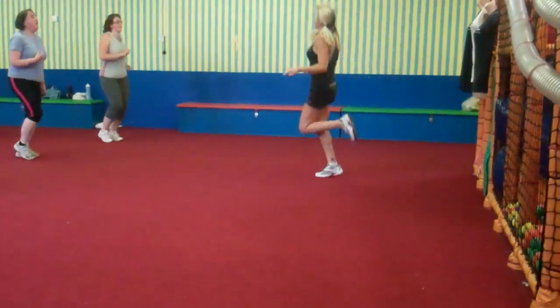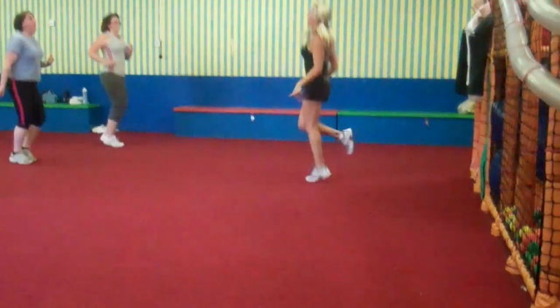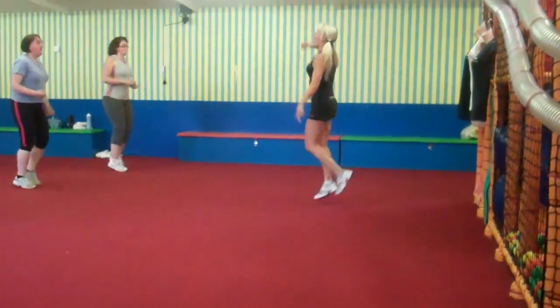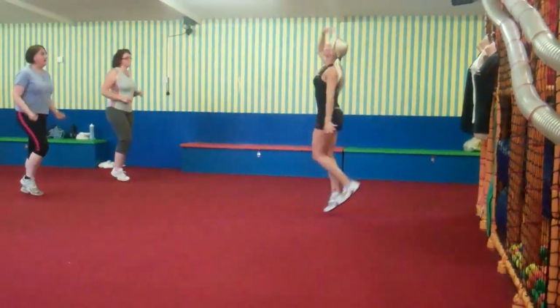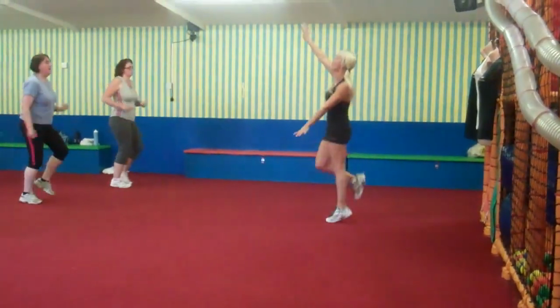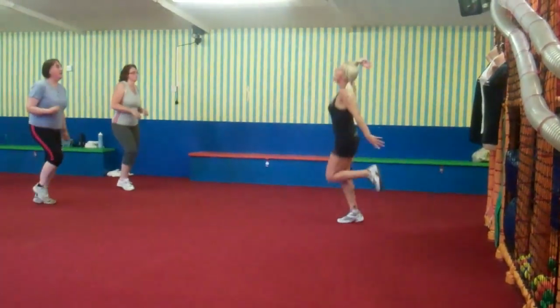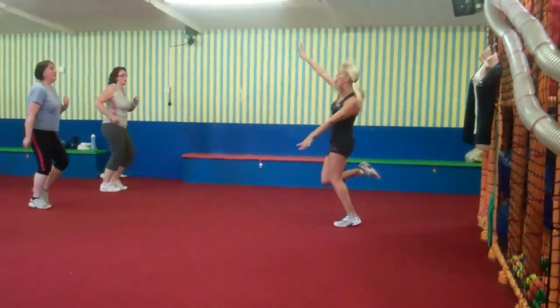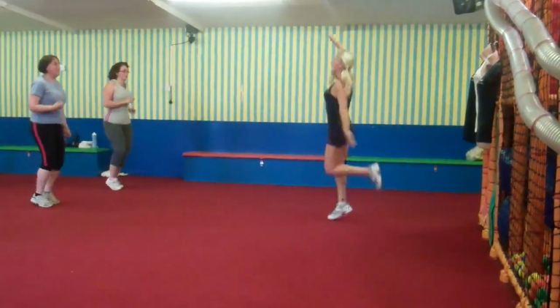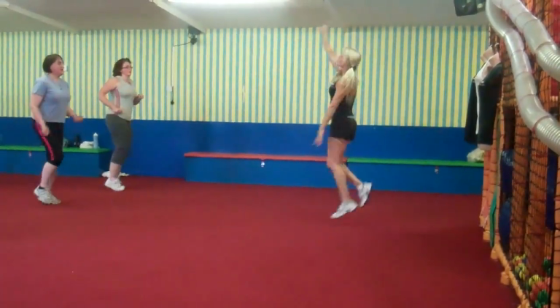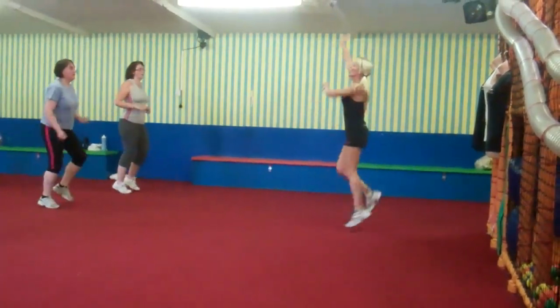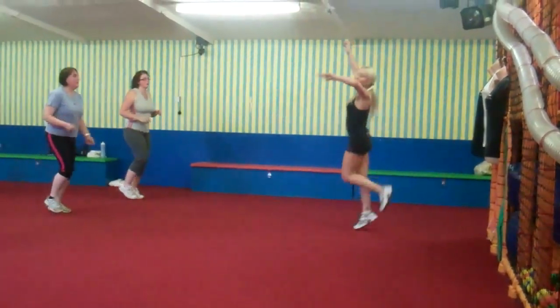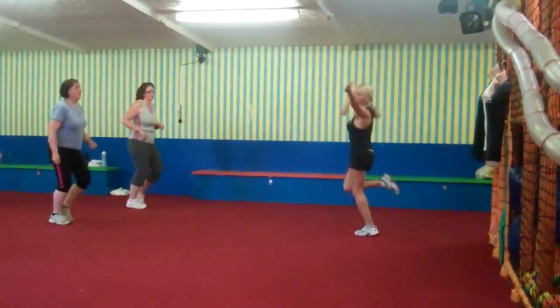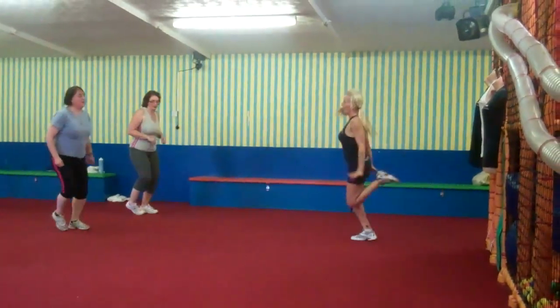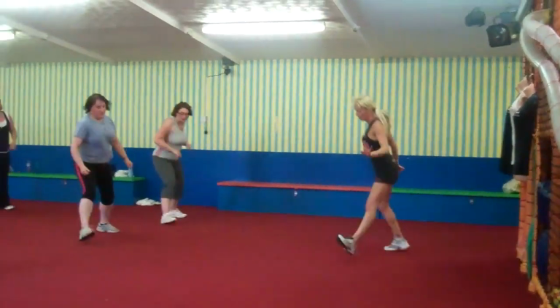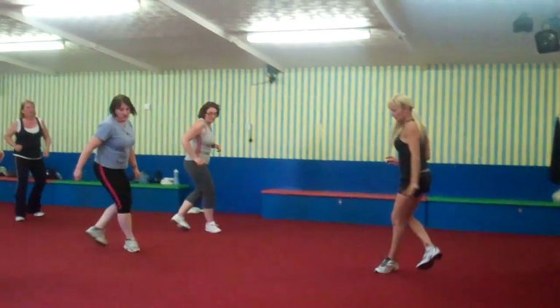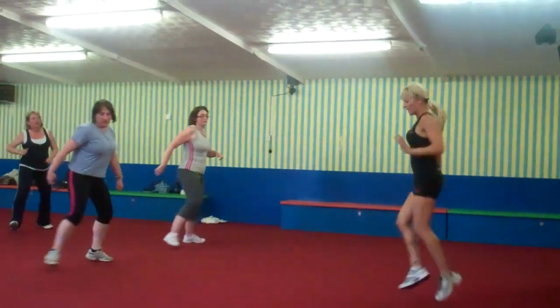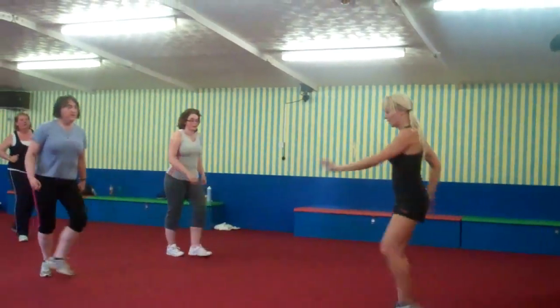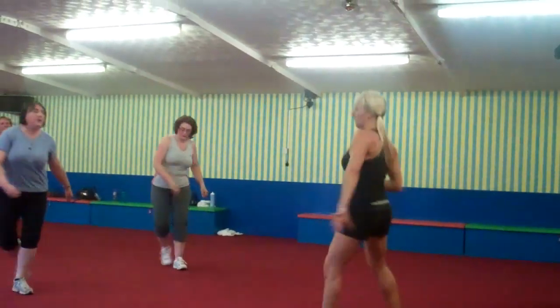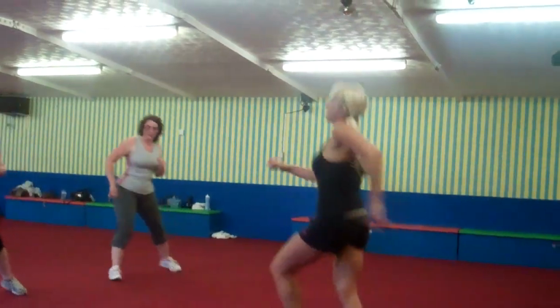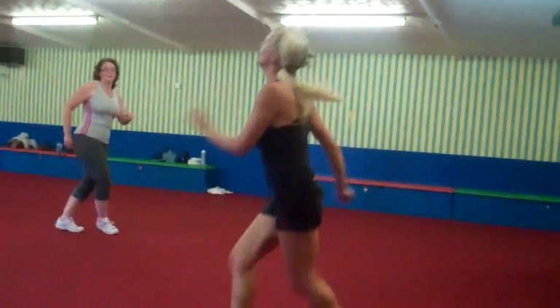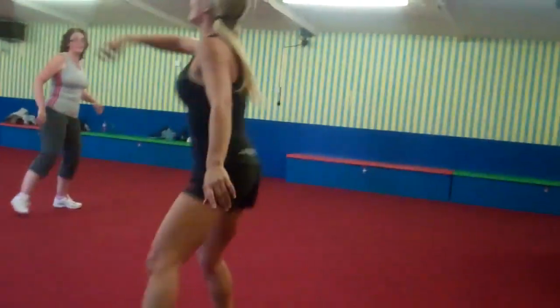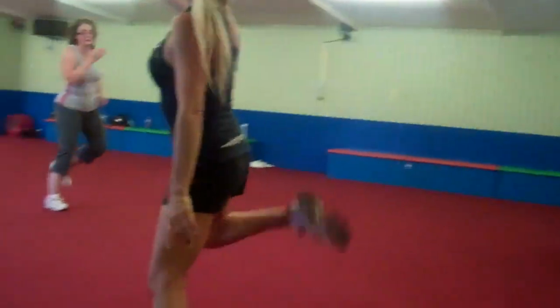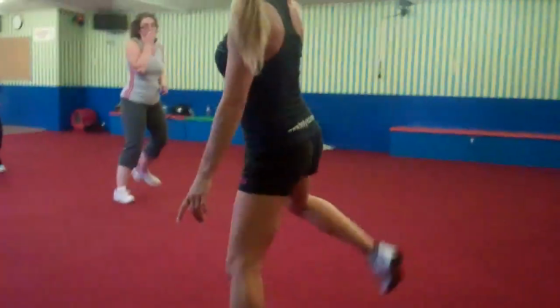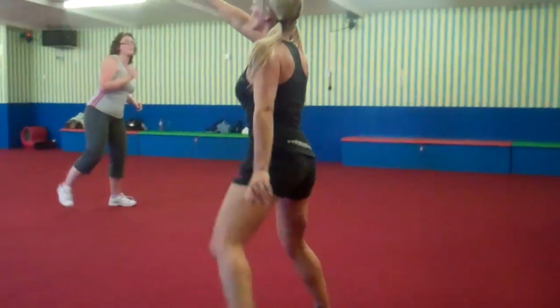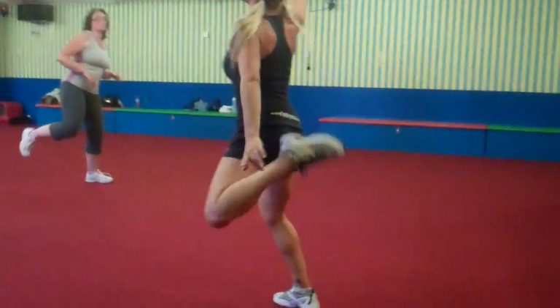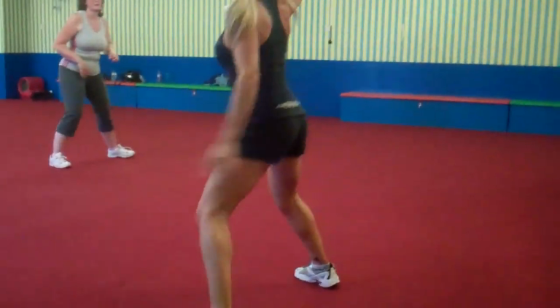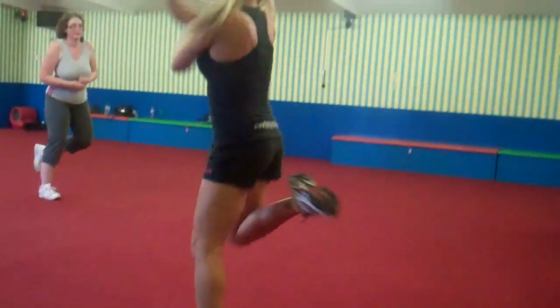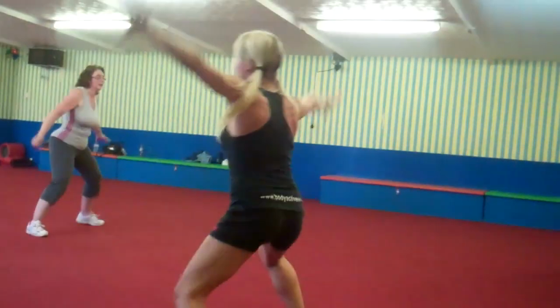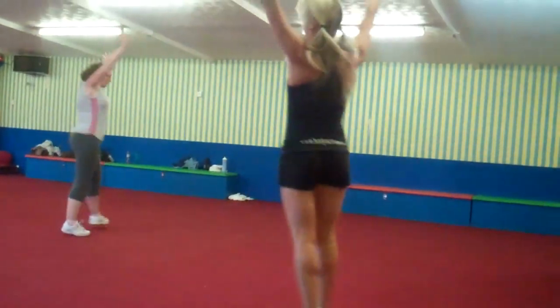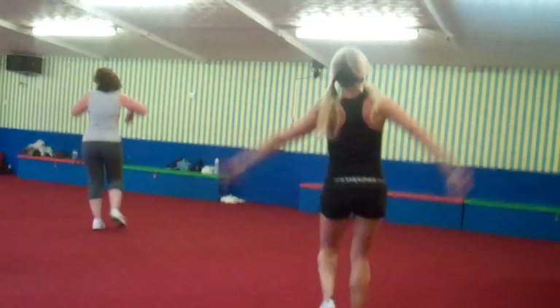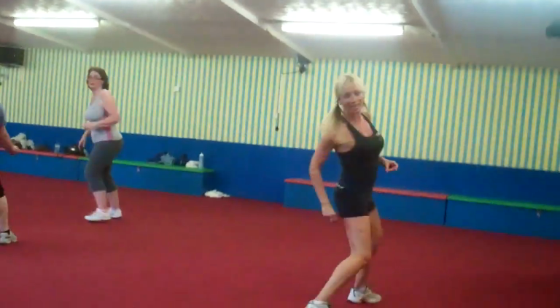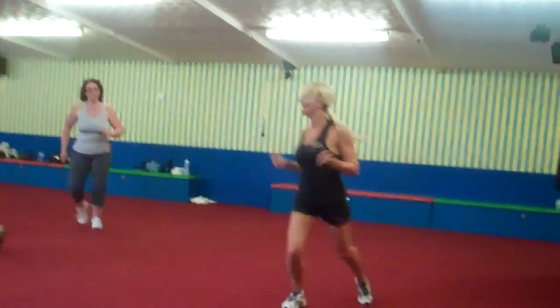Cross over, hold for 4, 3, 2, 1. Two leg curls, chassé, move up, step me here.